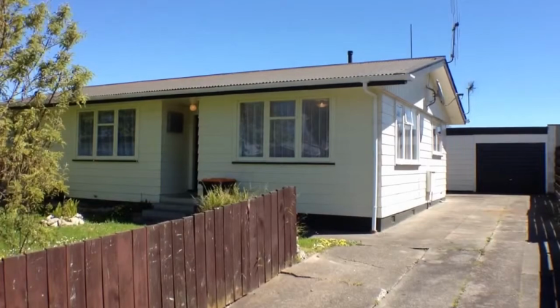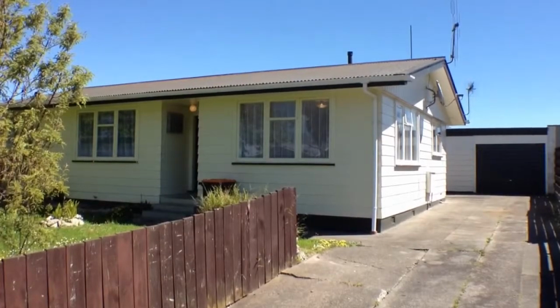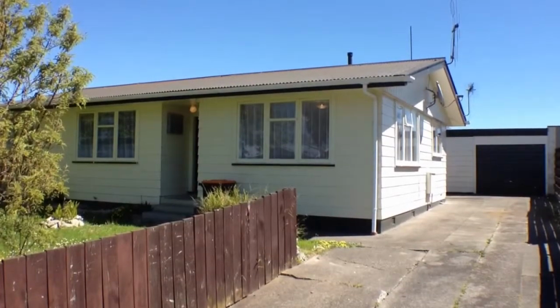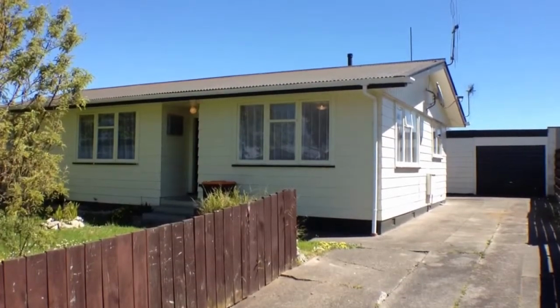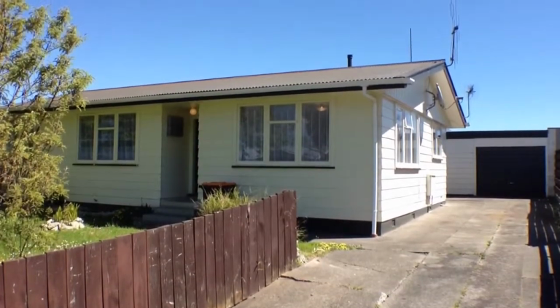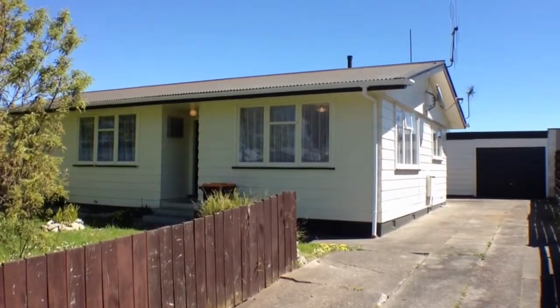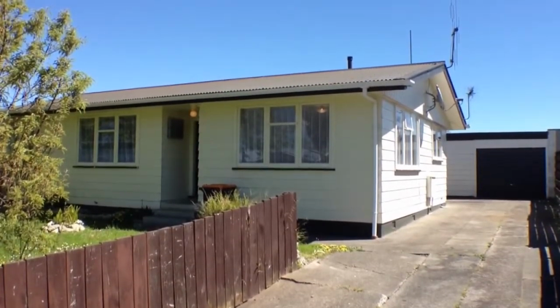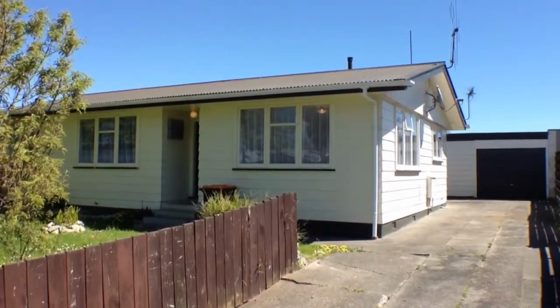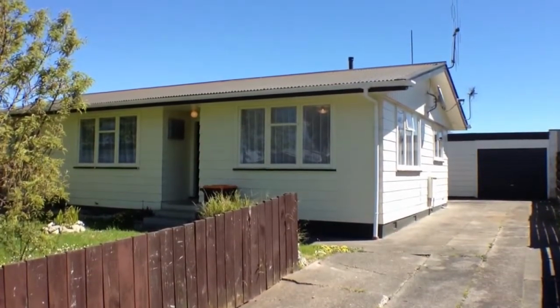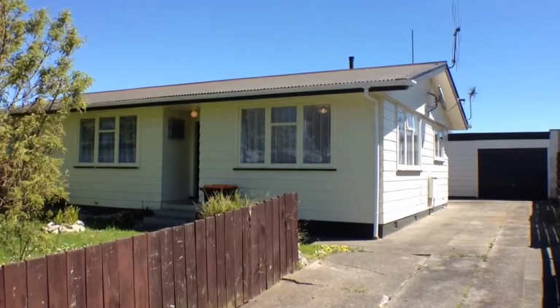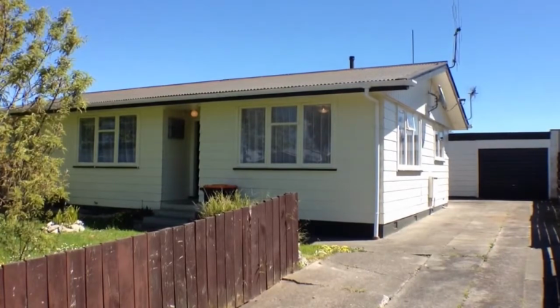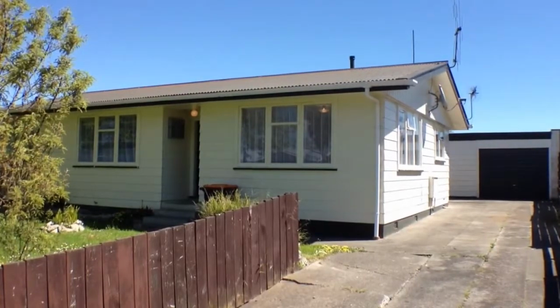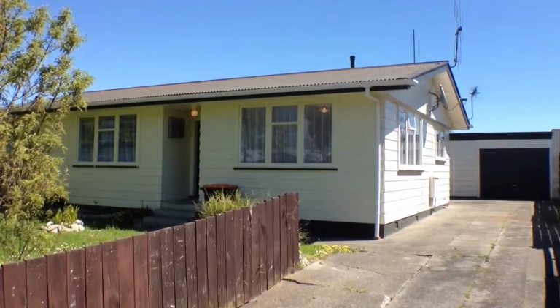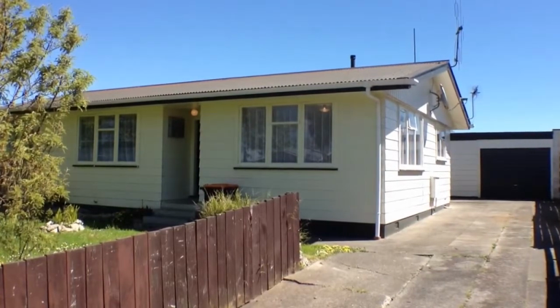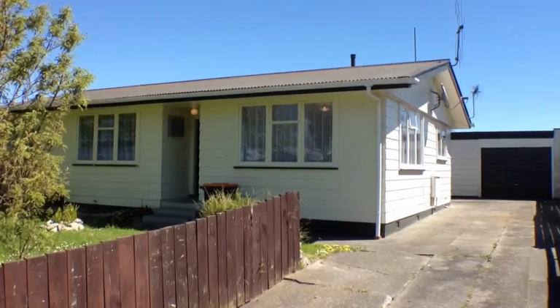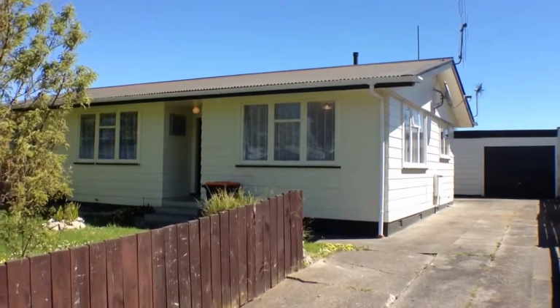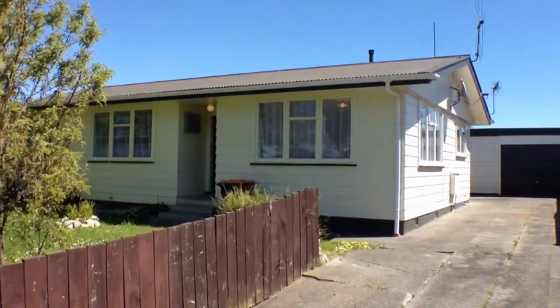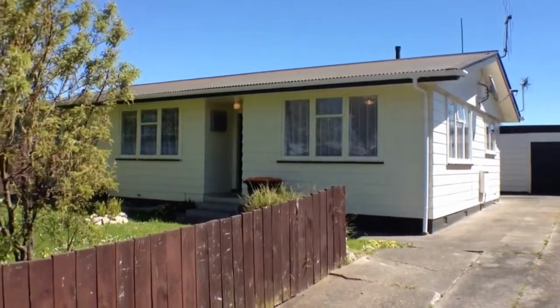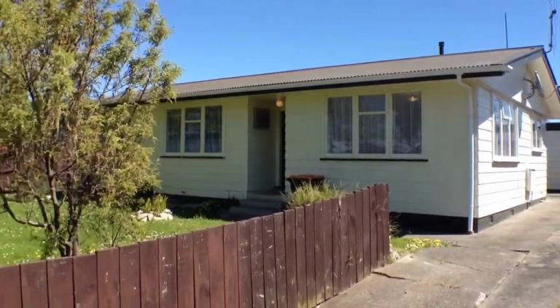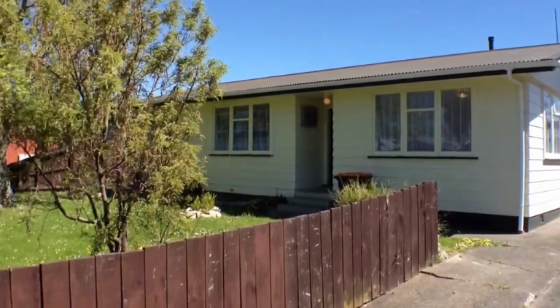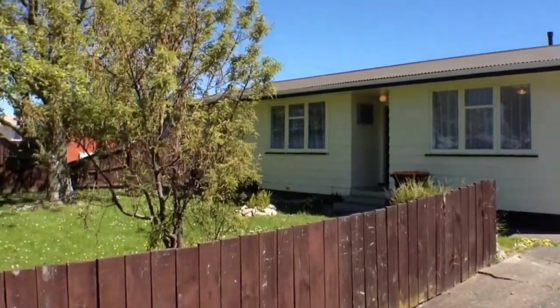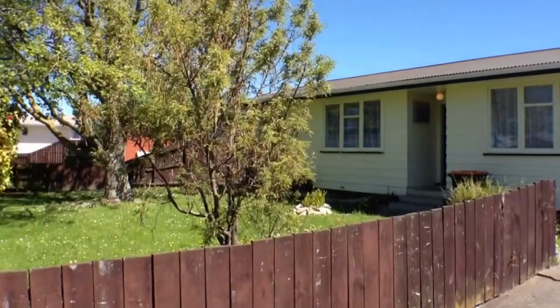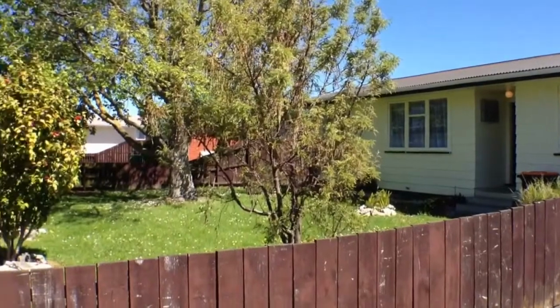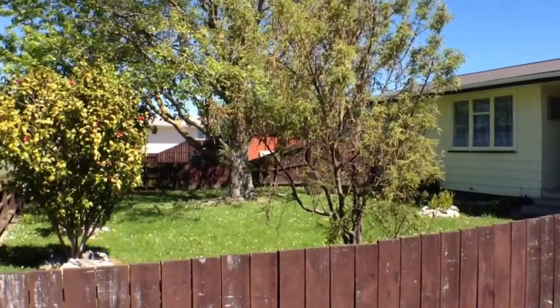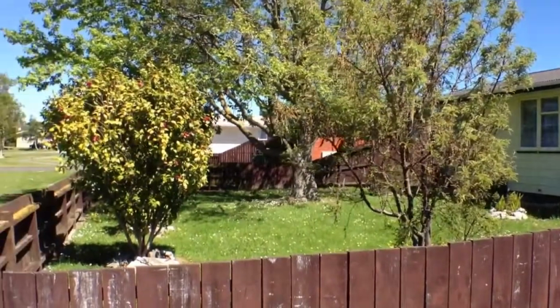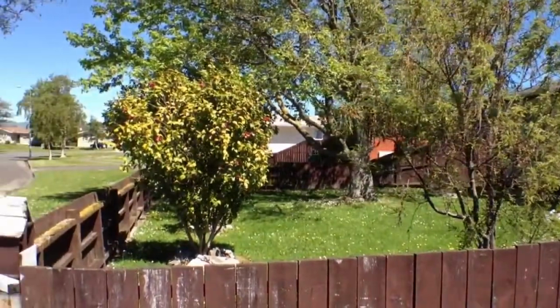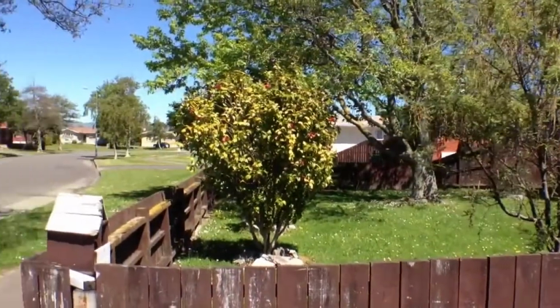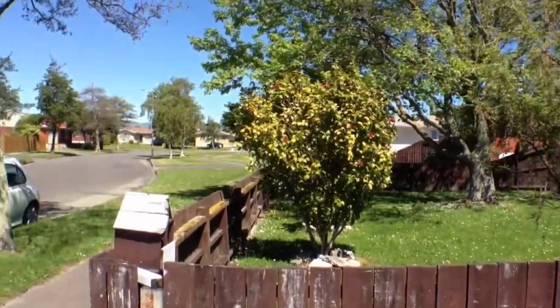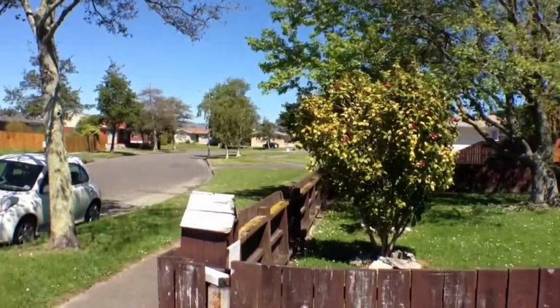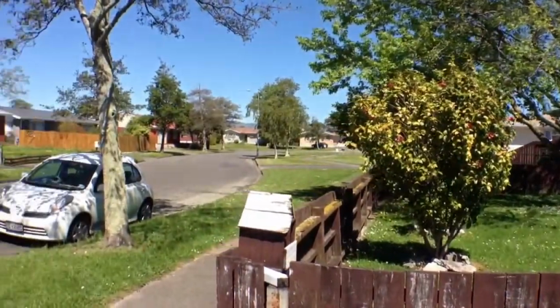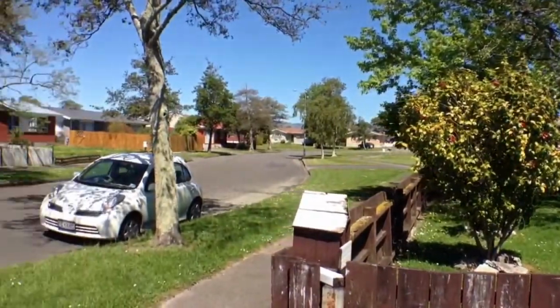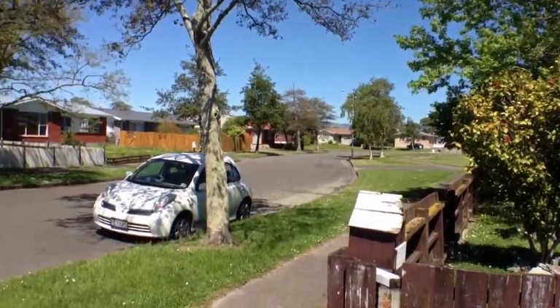Hello and welcome to 79 Robins Crescent in Westbrook in Palmerston North. It's a lovely beautiful day here, October 30th 2012. My name is Jennifer and I'll be taking you through this lovely home.